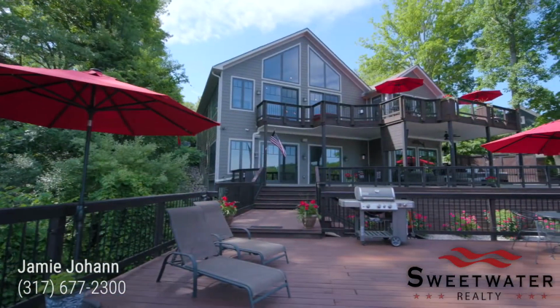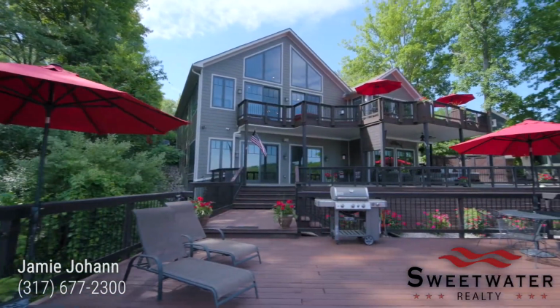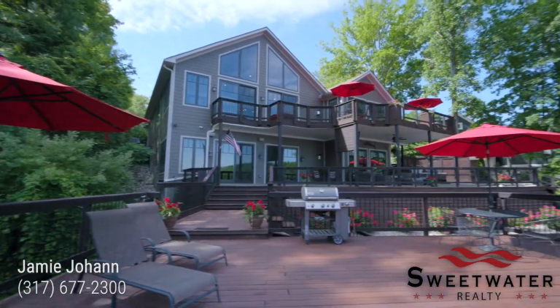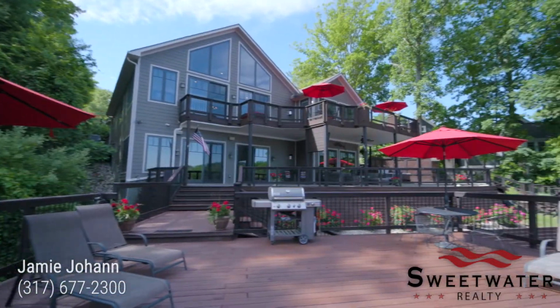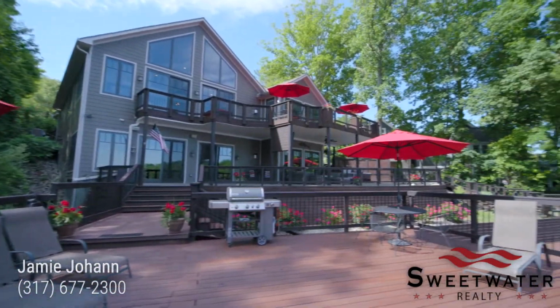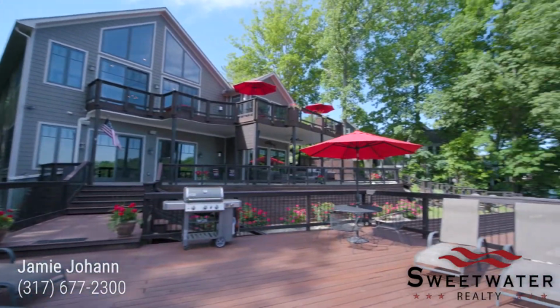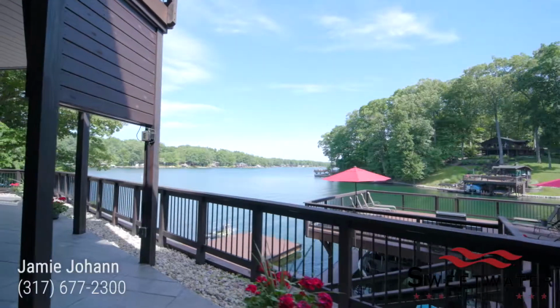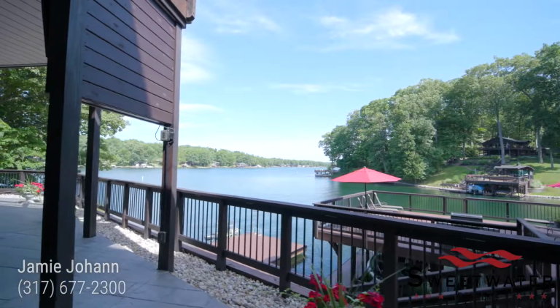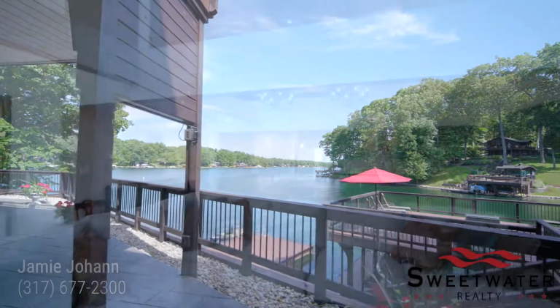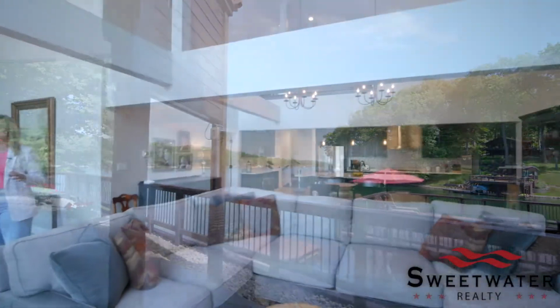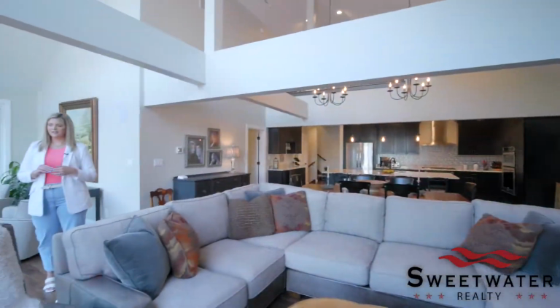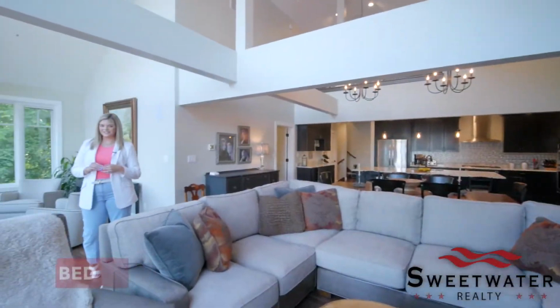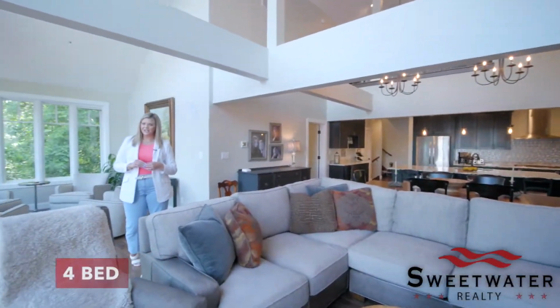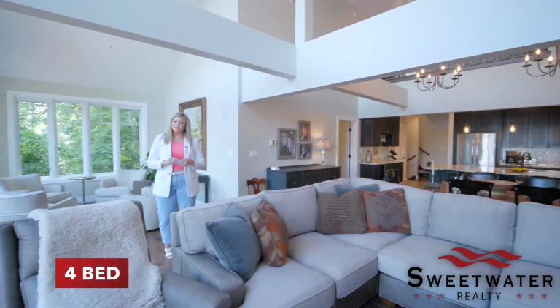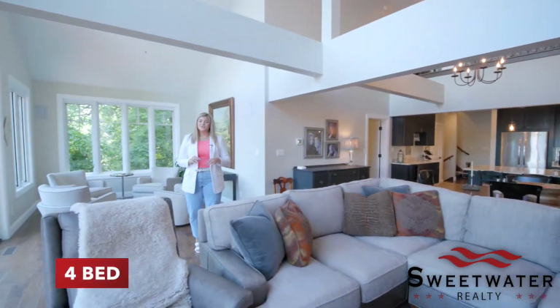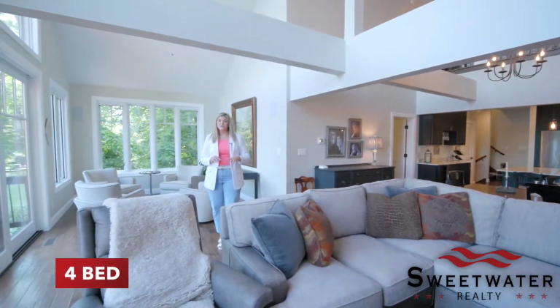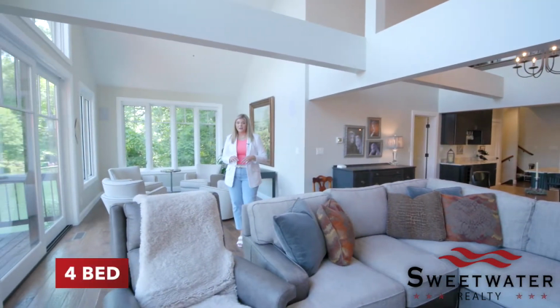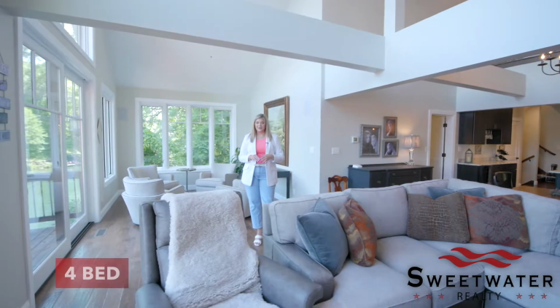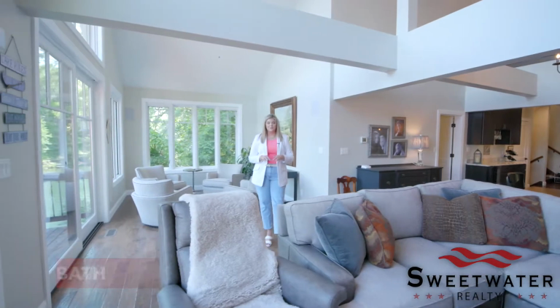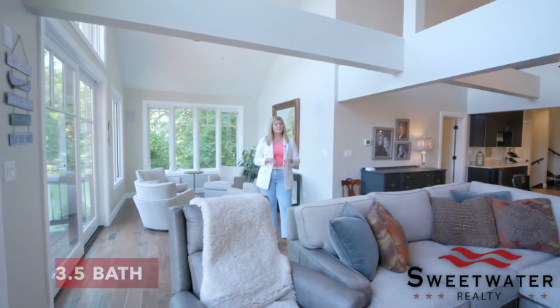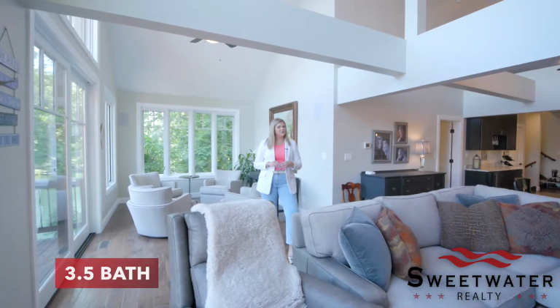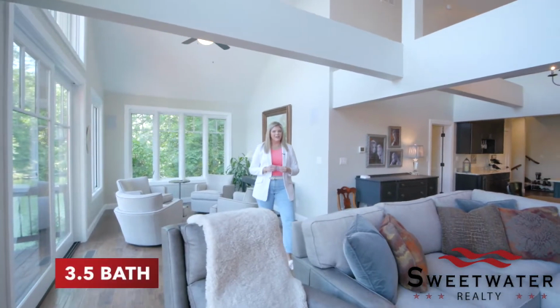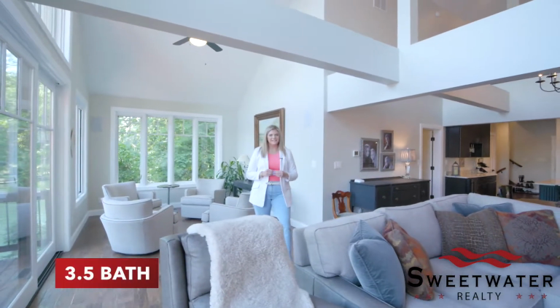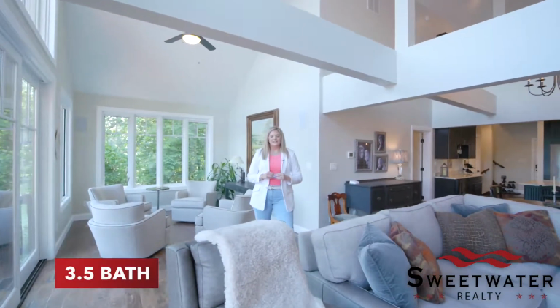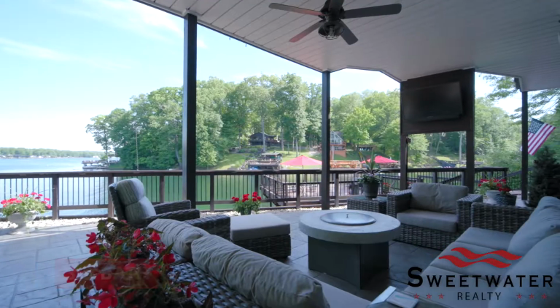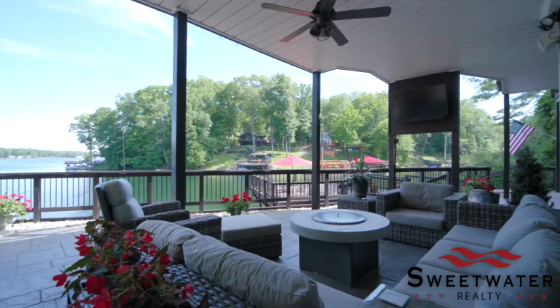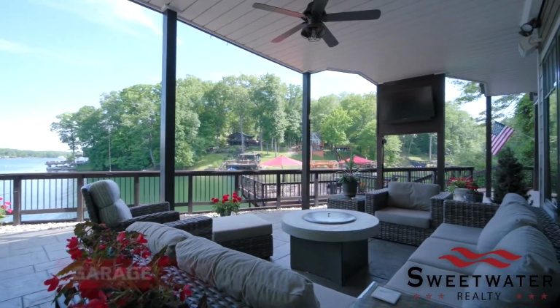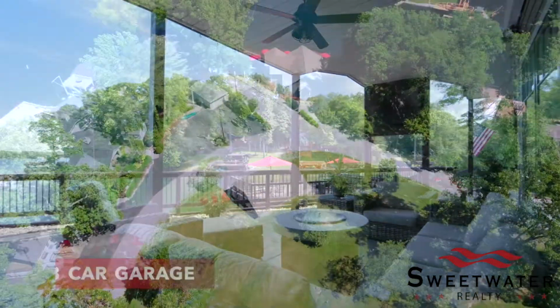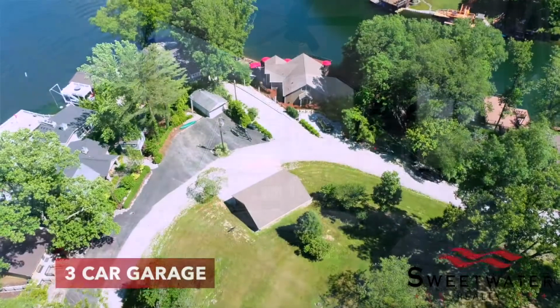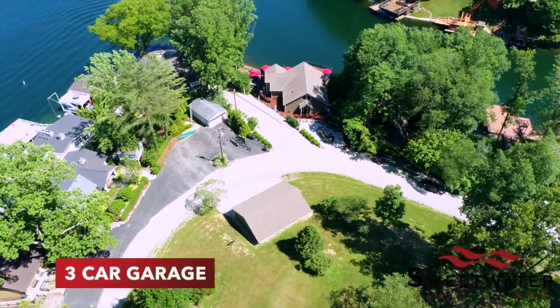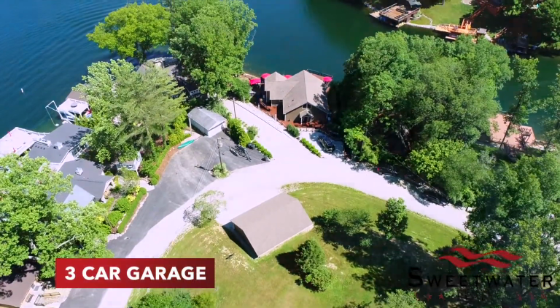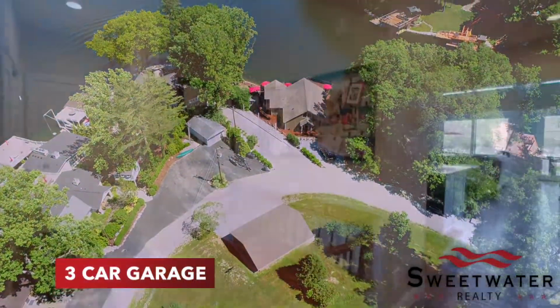This 2016 custom-built home sits on three lake lots with 180 feet of lake frontage. The home is just over 4,300 square feet with four bedrooms and three and a half baths. There's a half an acre across the road with a three car detached garage.